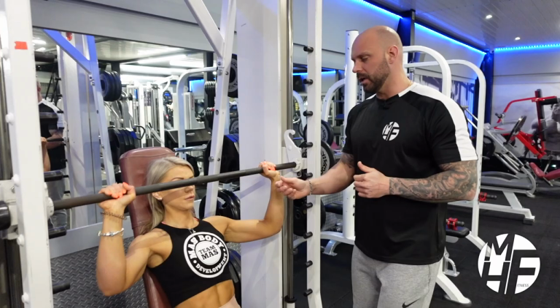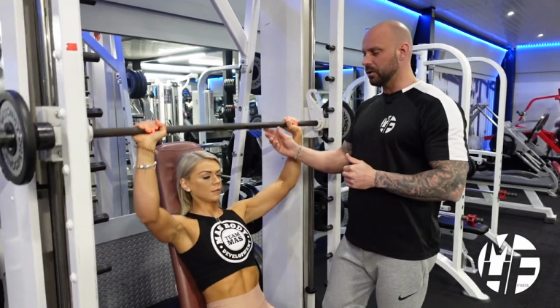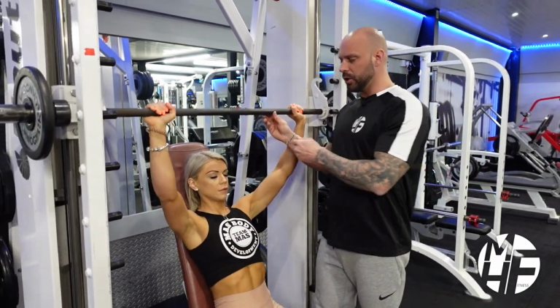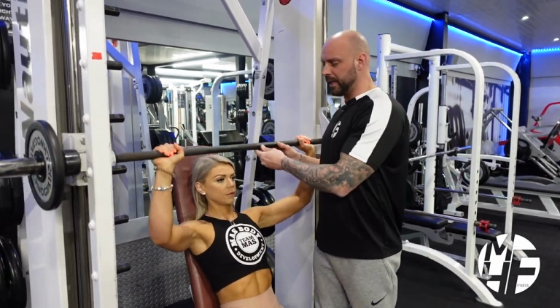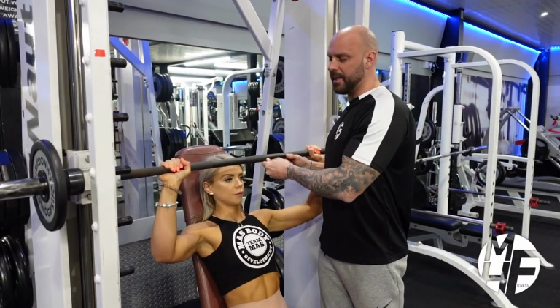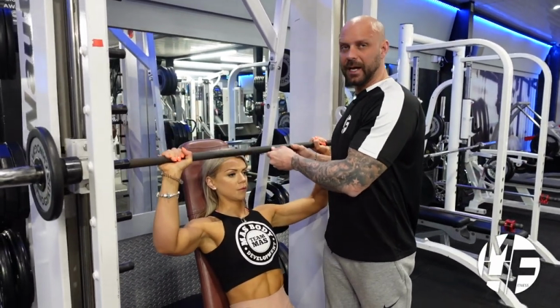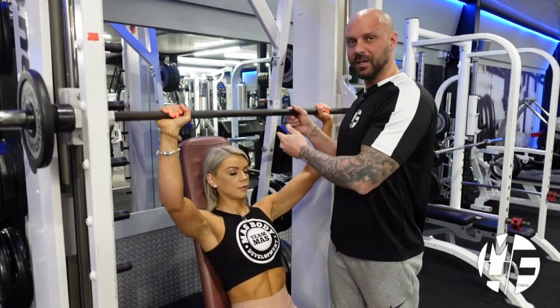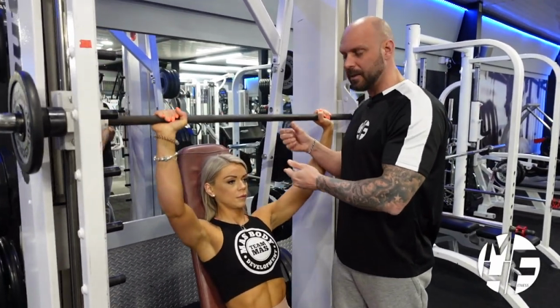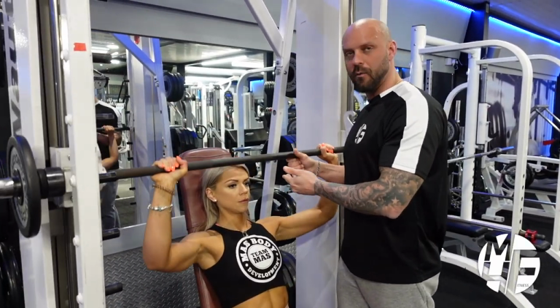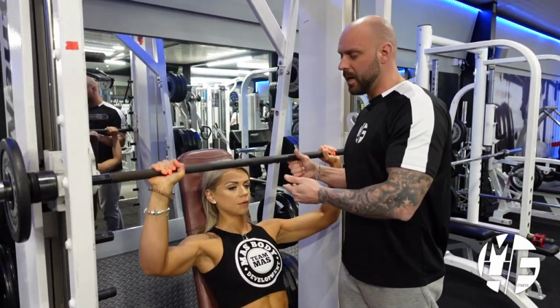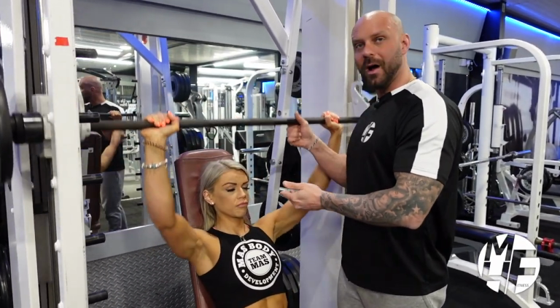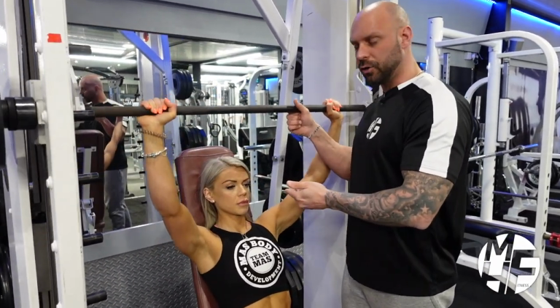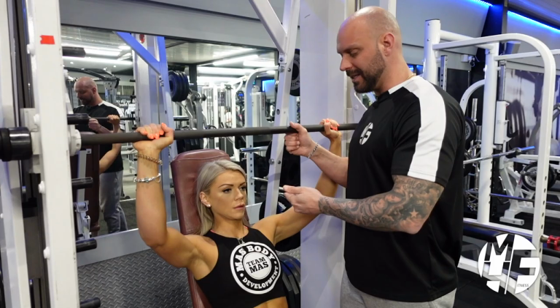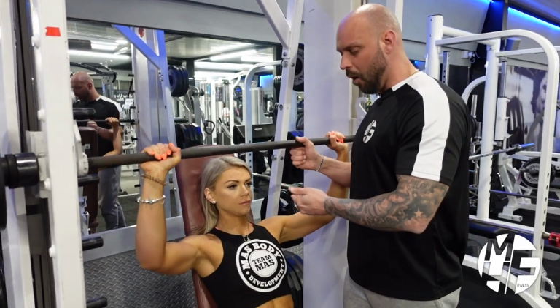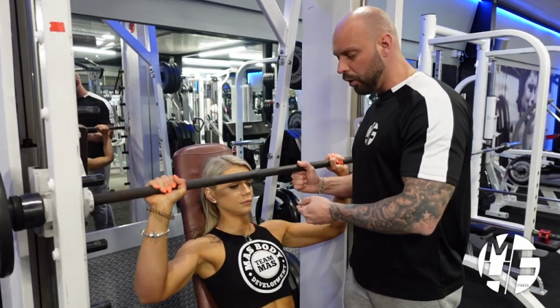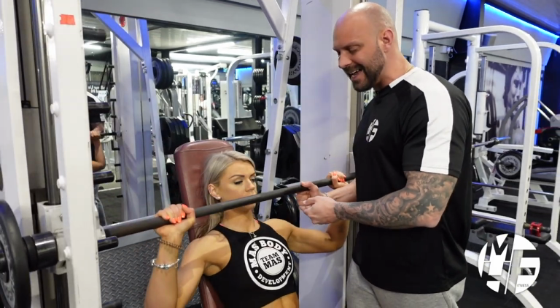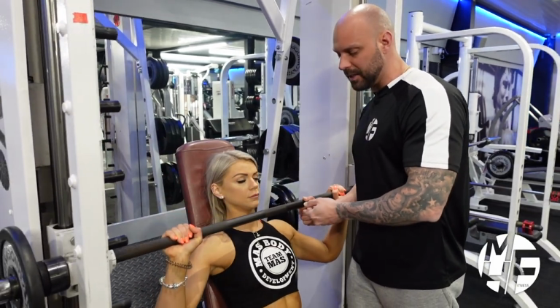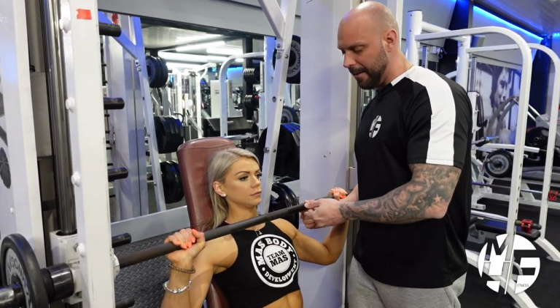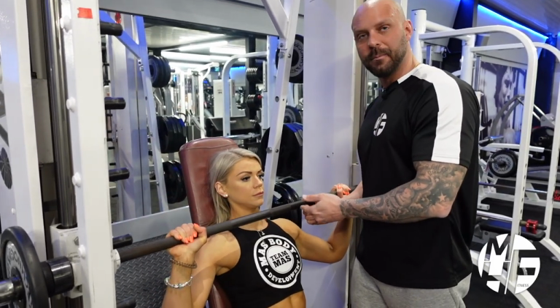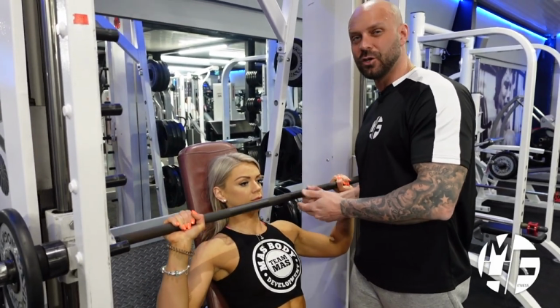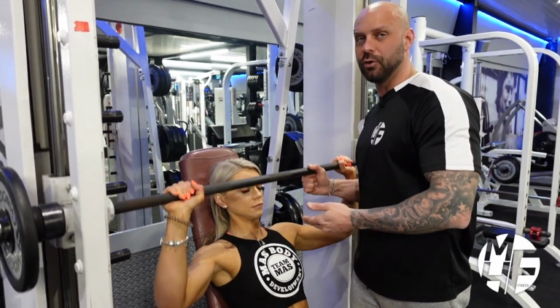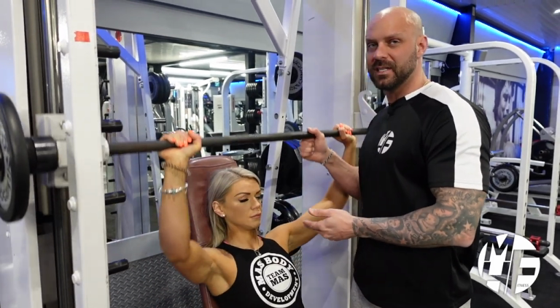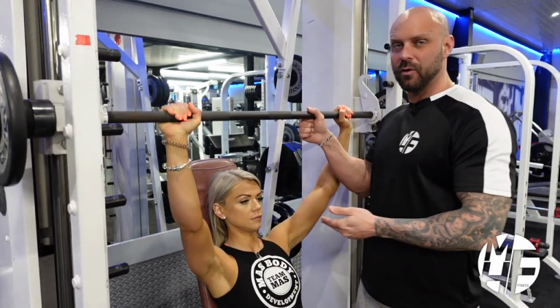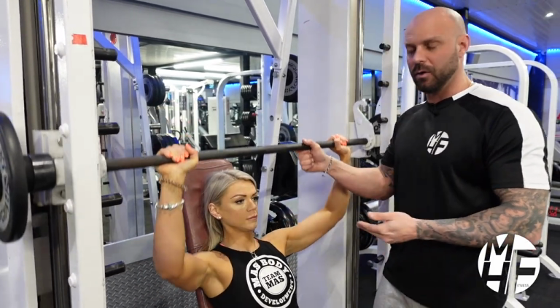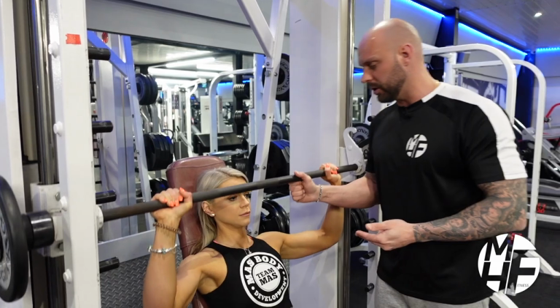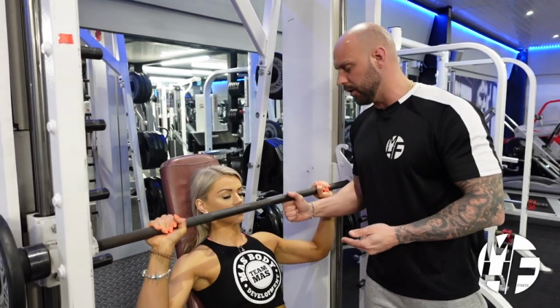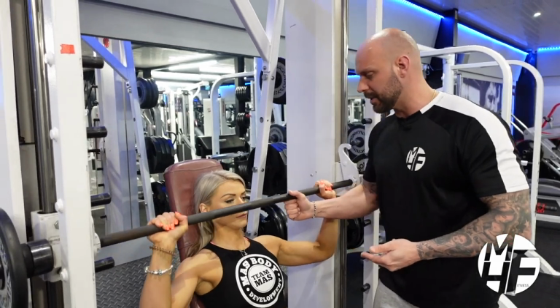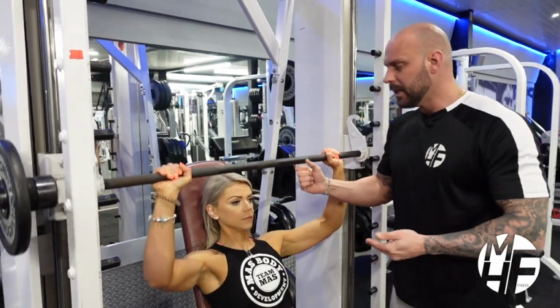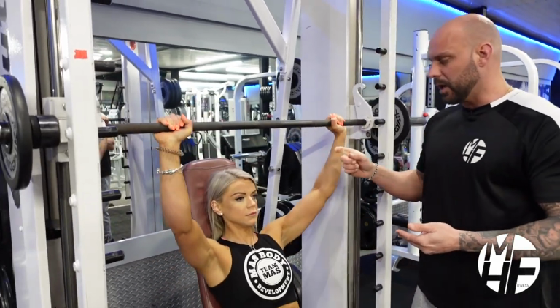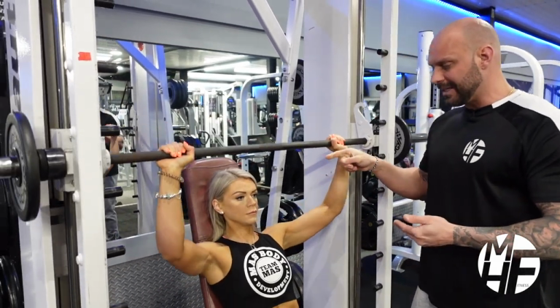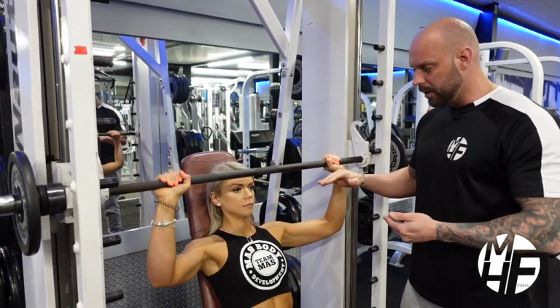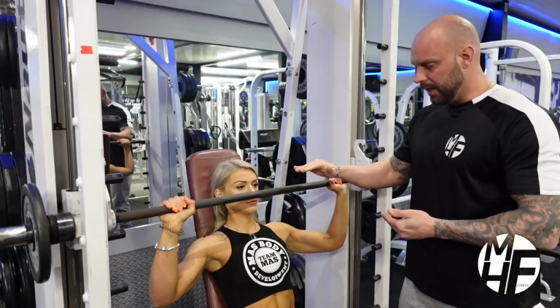What I don't want you to do is bring it only to there and back up, because that's not a rep. But I also don't want you to take it all the way down, because that puts unnecessary stress on the joints and on the ligaments.